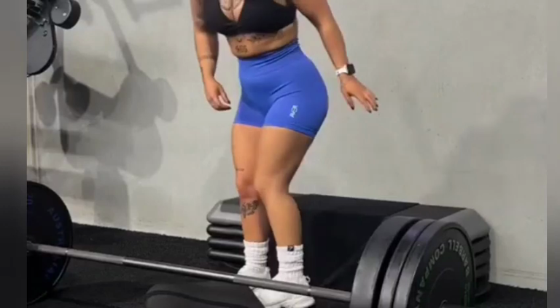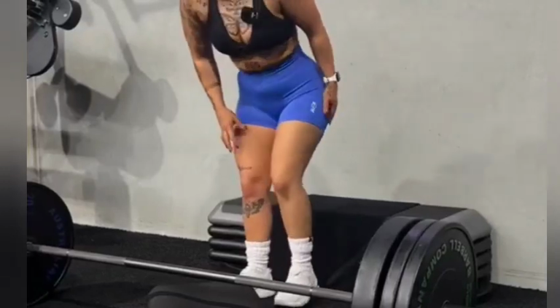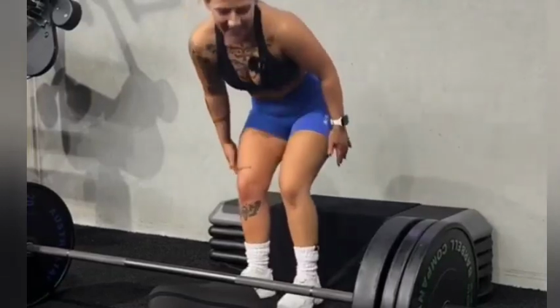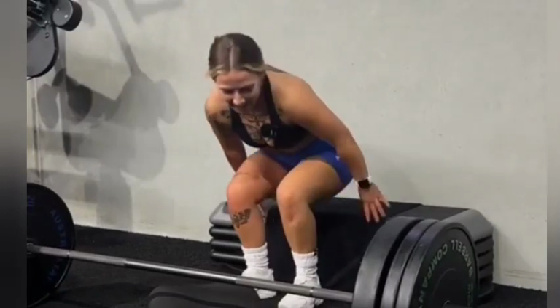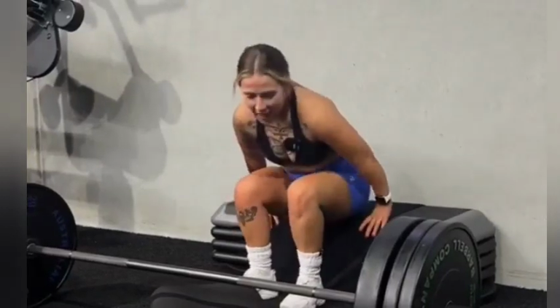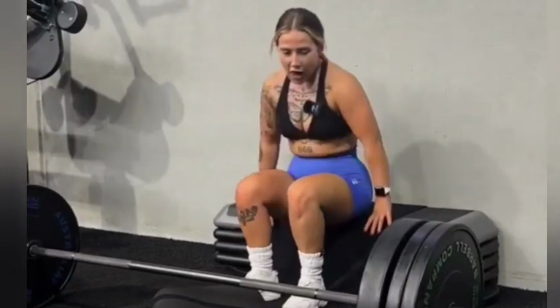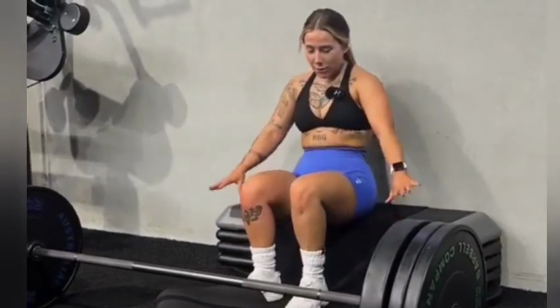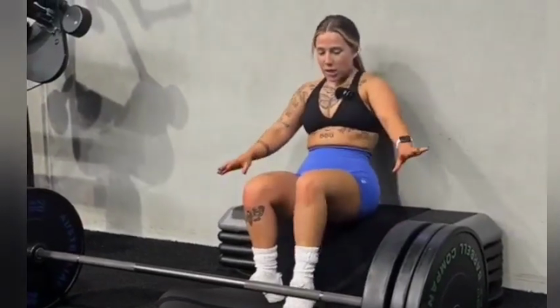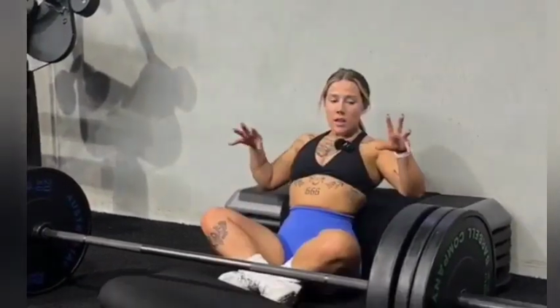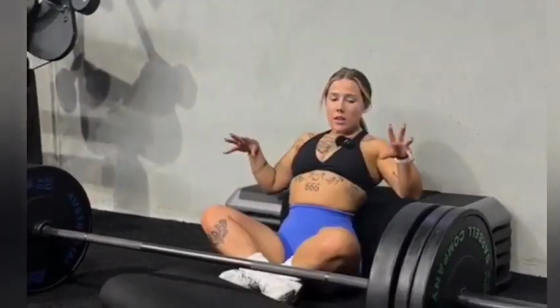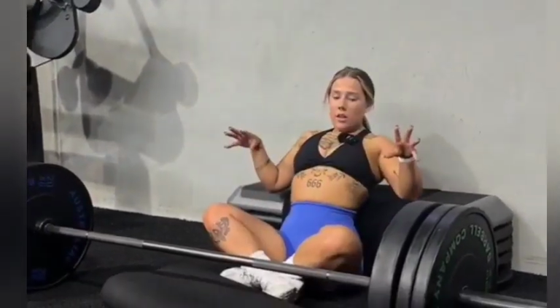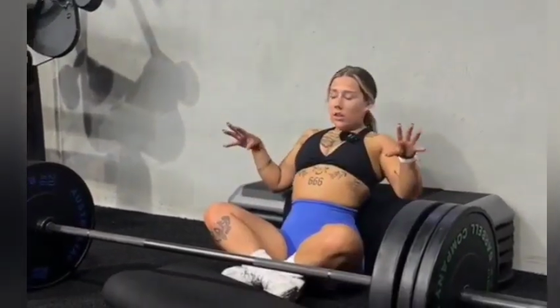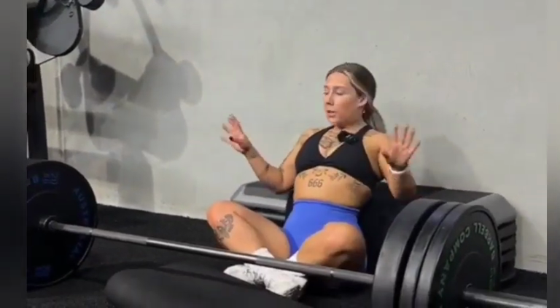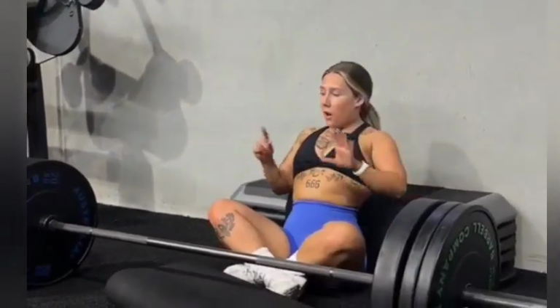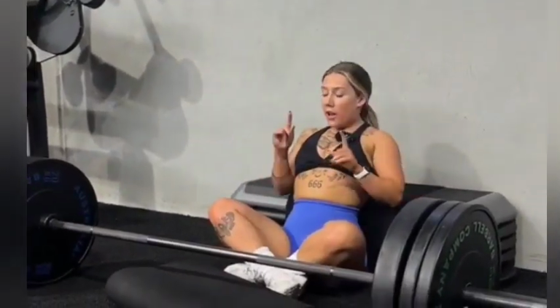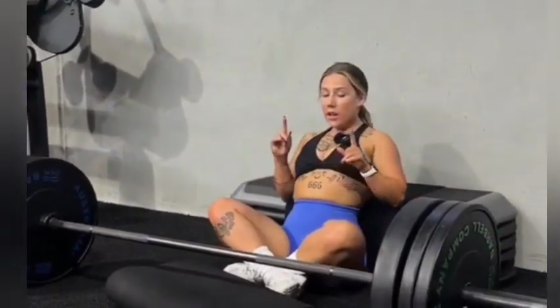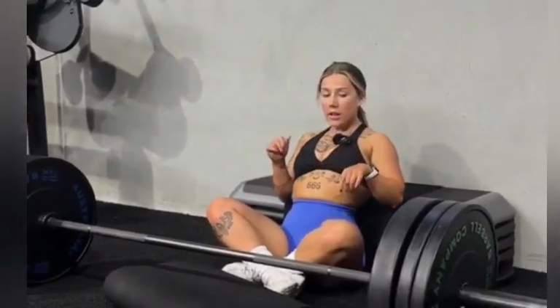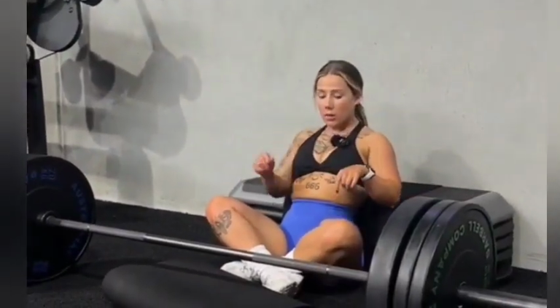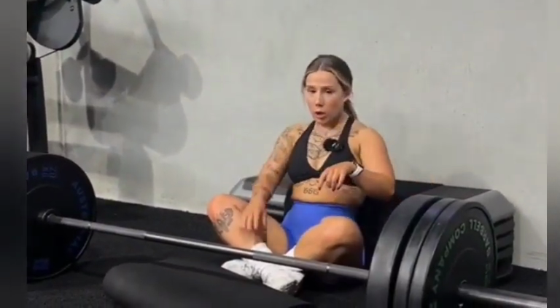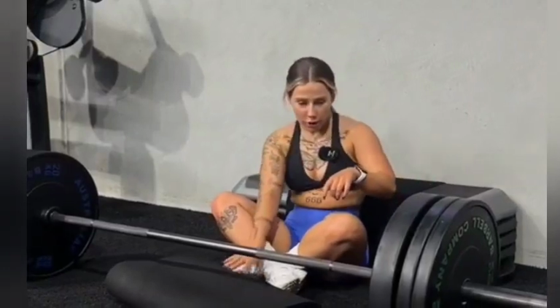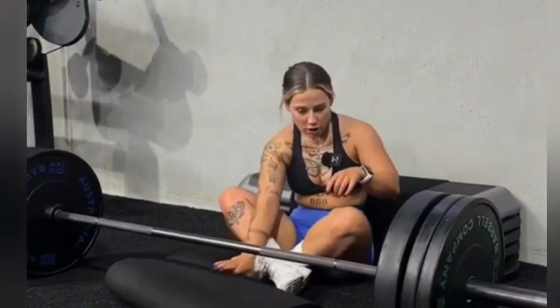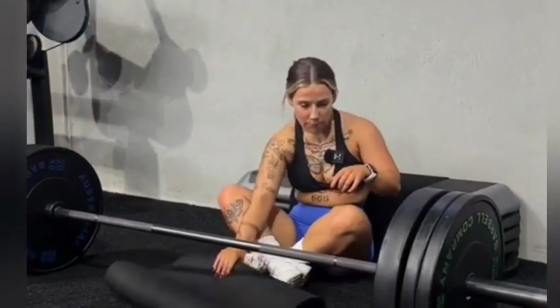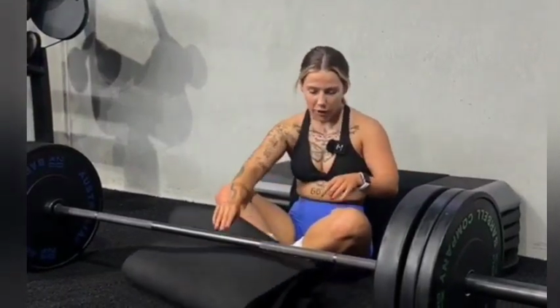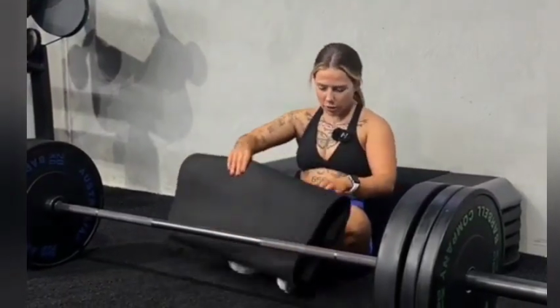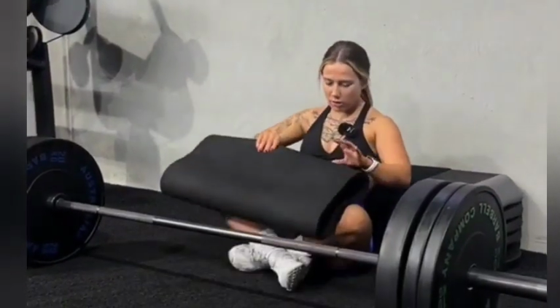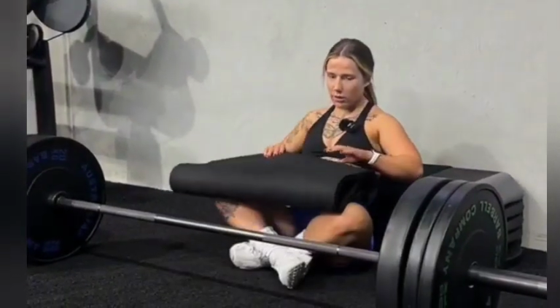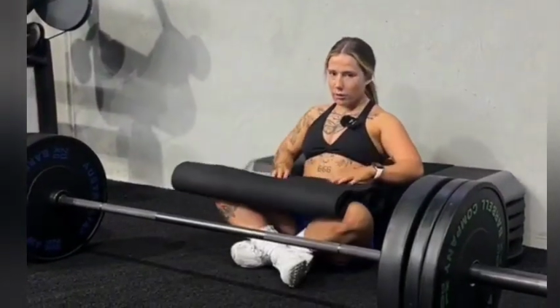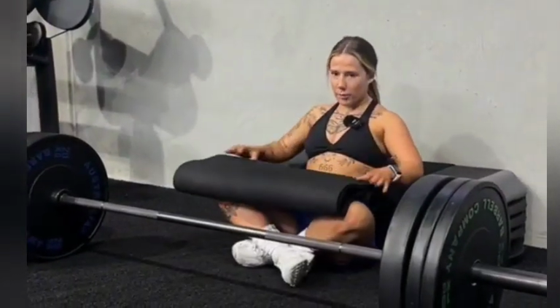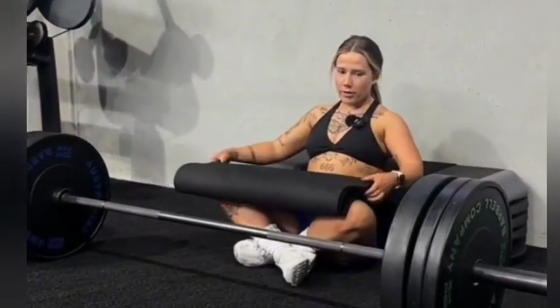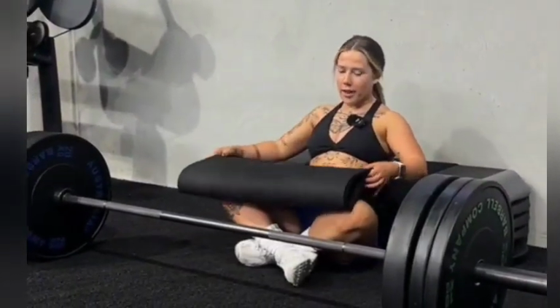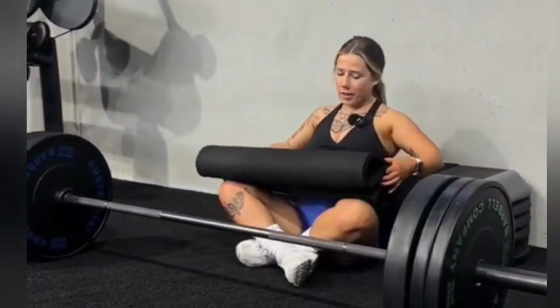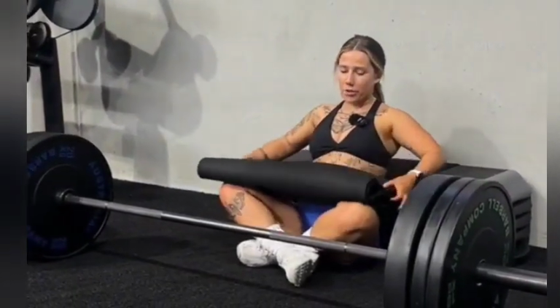We have hip thrusts, superset of glute bridges, glute bridges, hip thrusts and calf bridges.